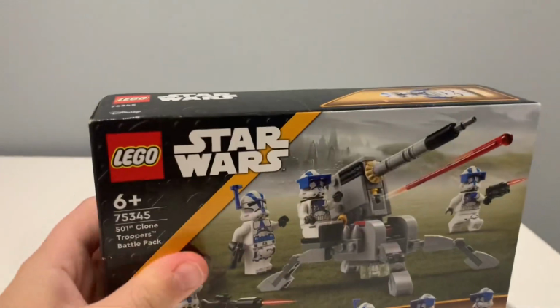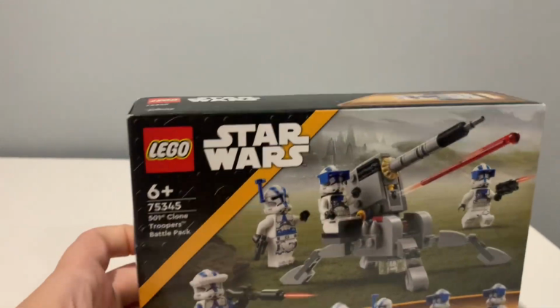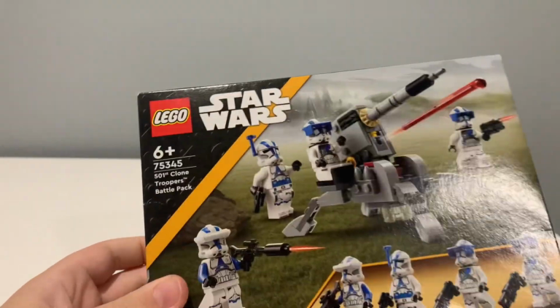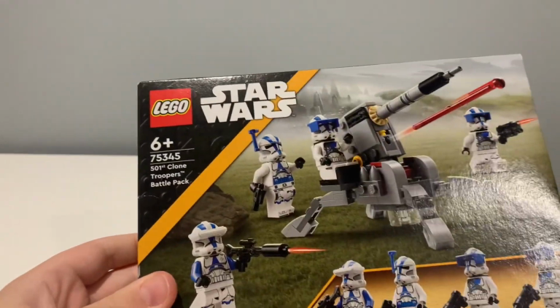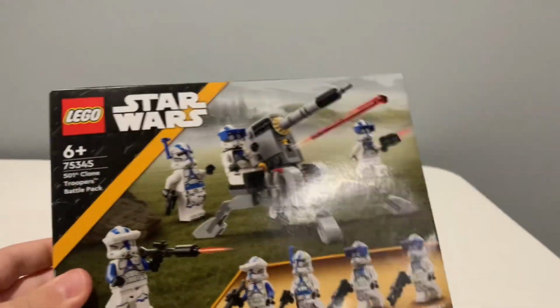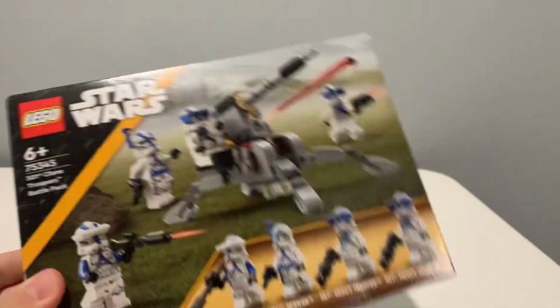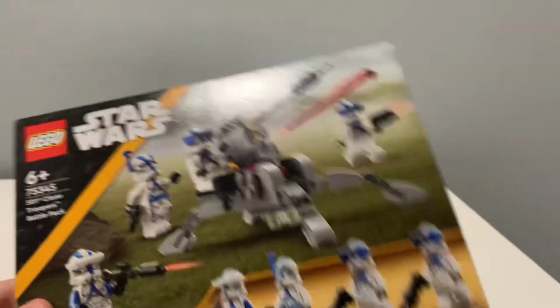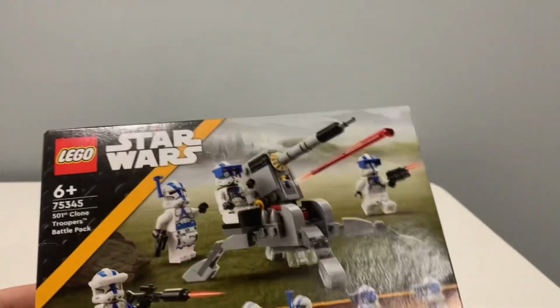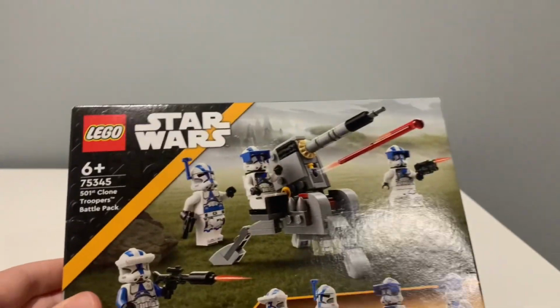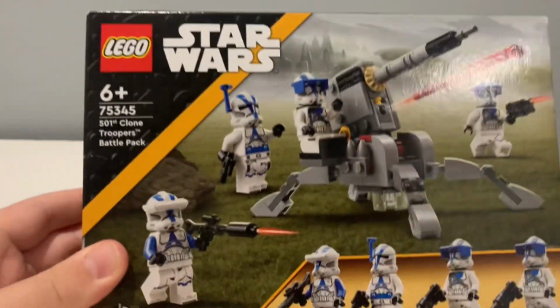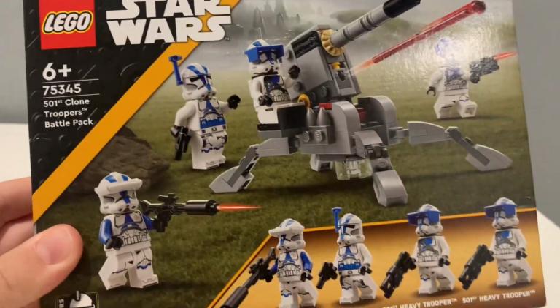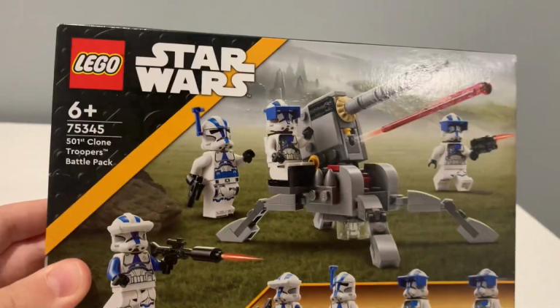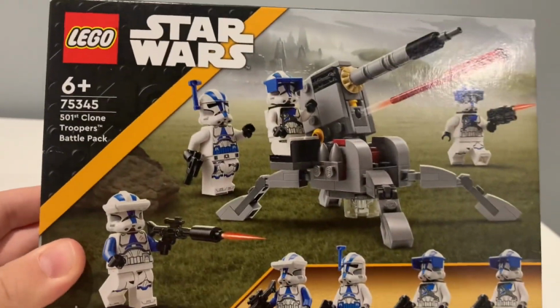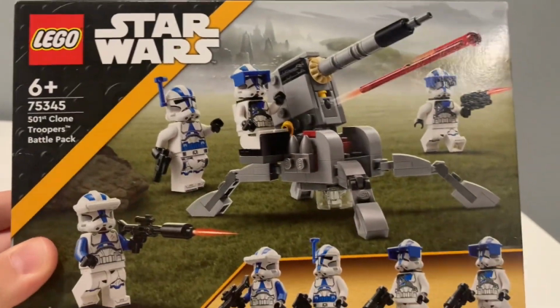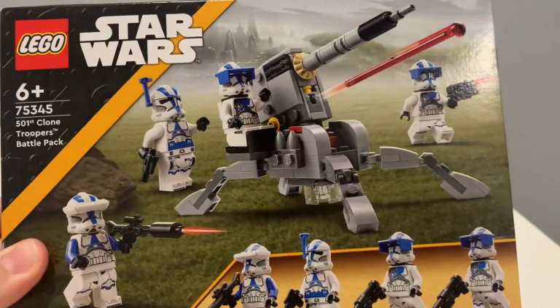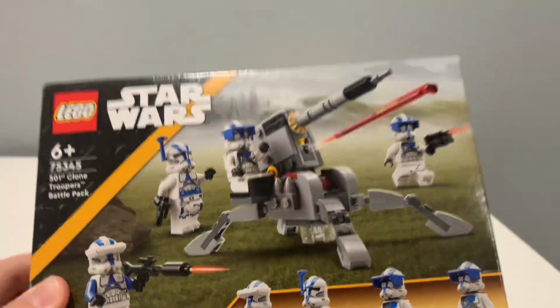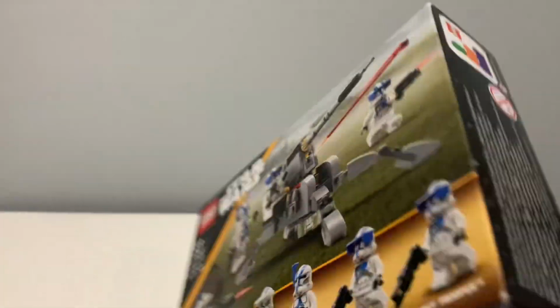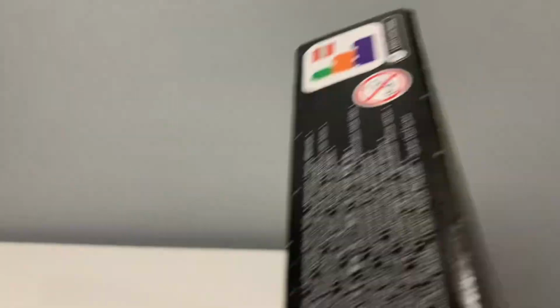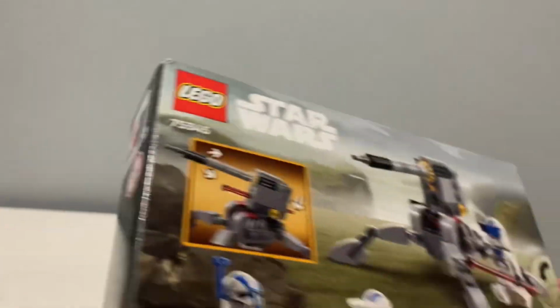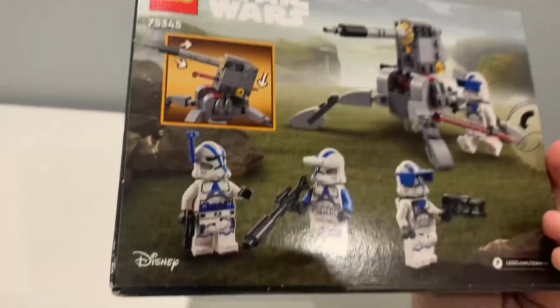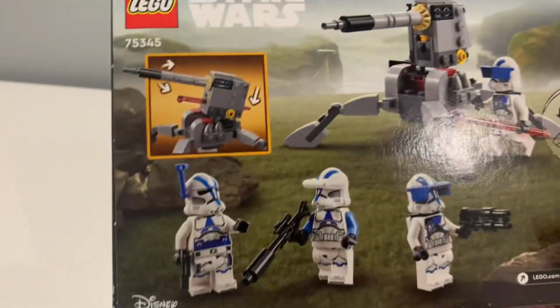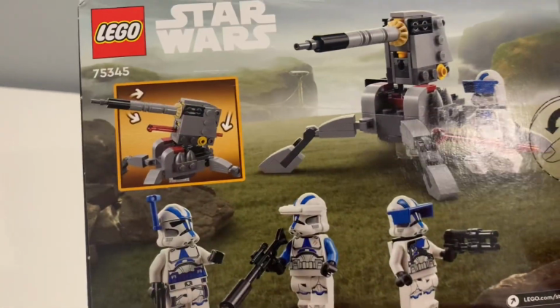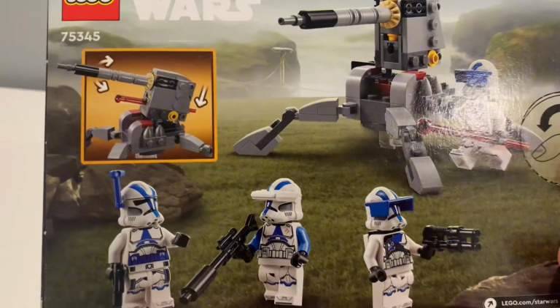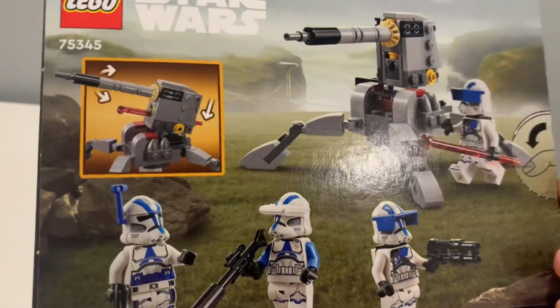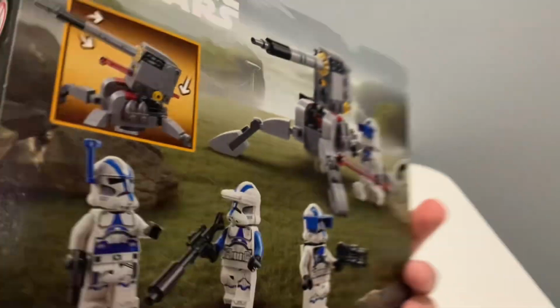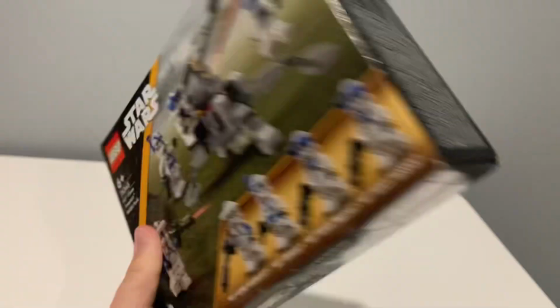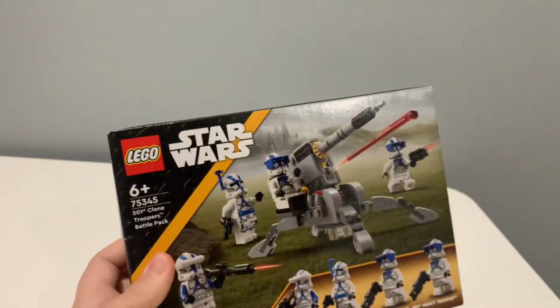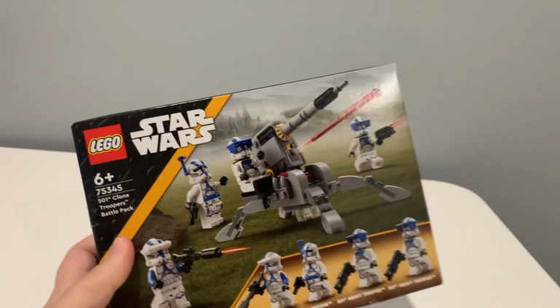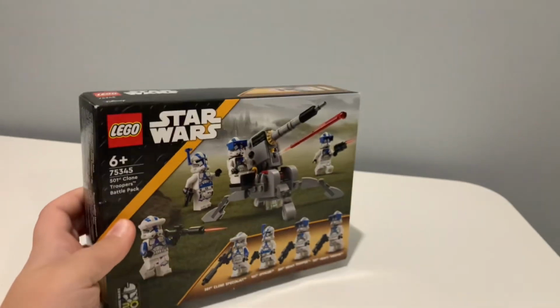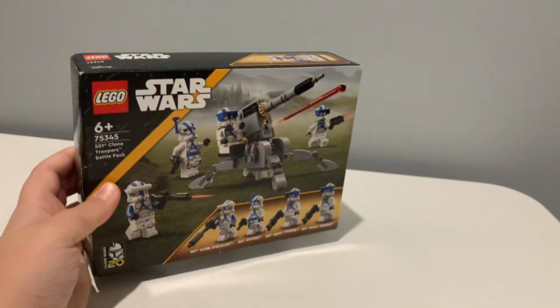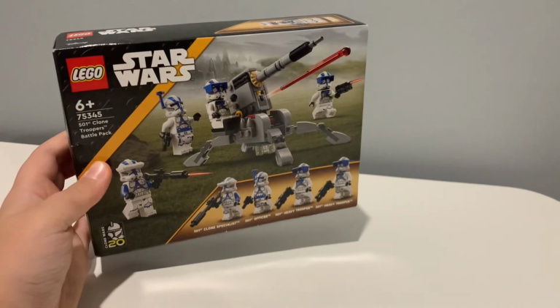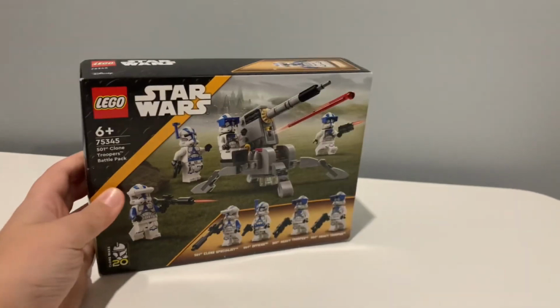So firstly, I got the 501st Battle Pack from the LEGO store in Barcelona, Spain. I got it for retail price at 20 euros, and there'll be a short coming out soon showing what it looks like inside.